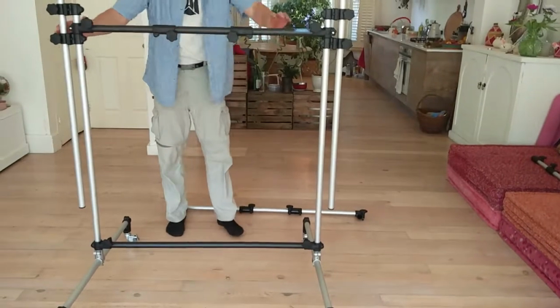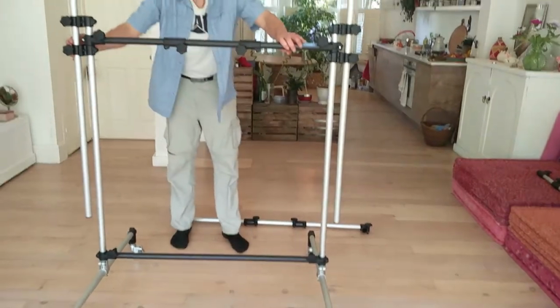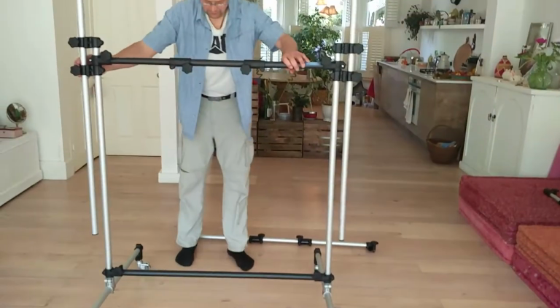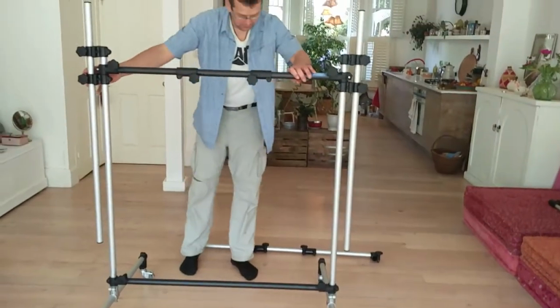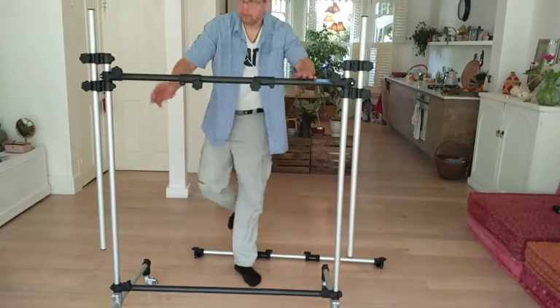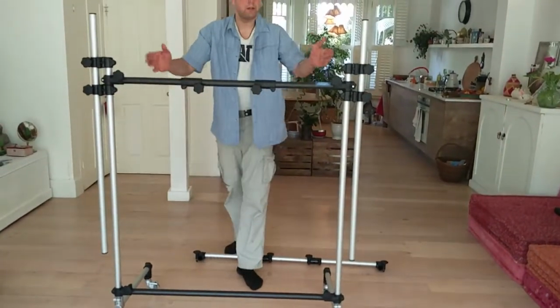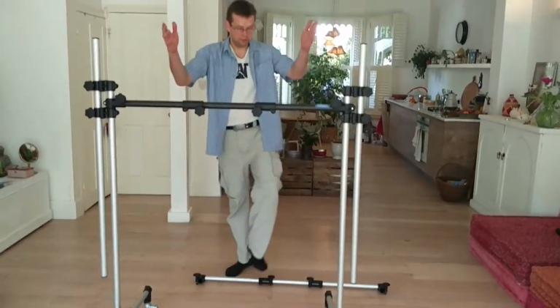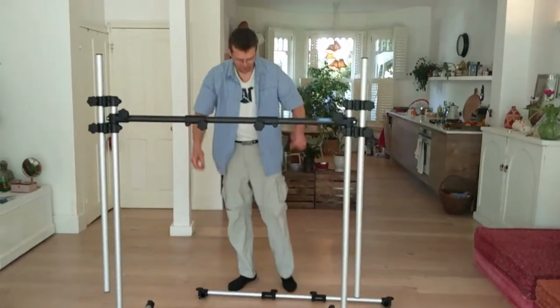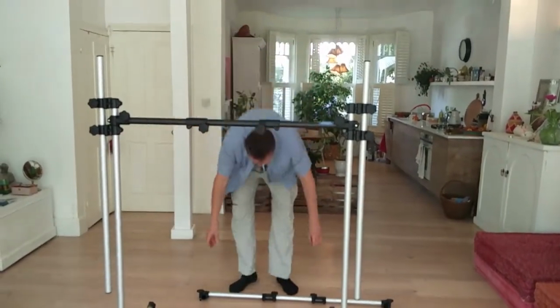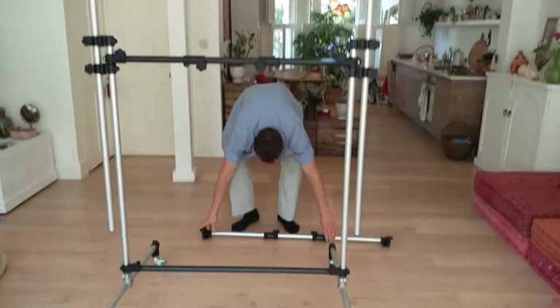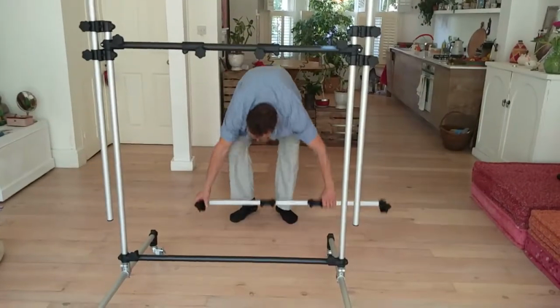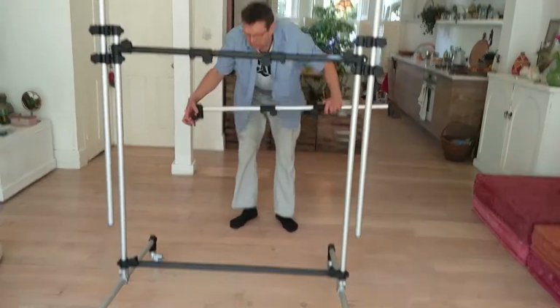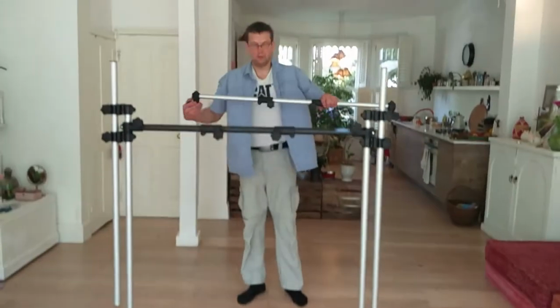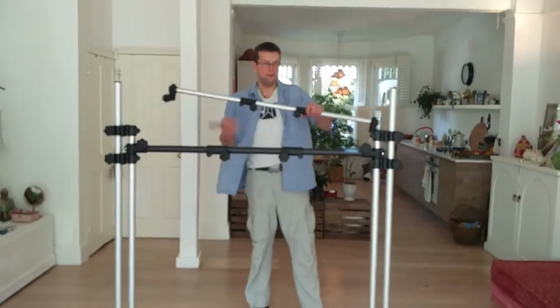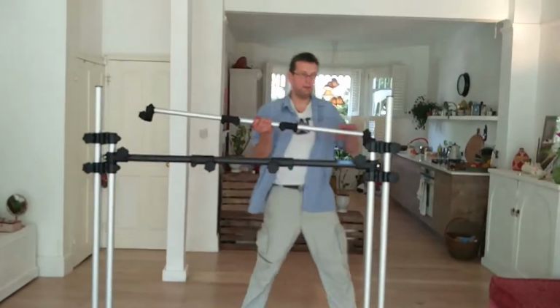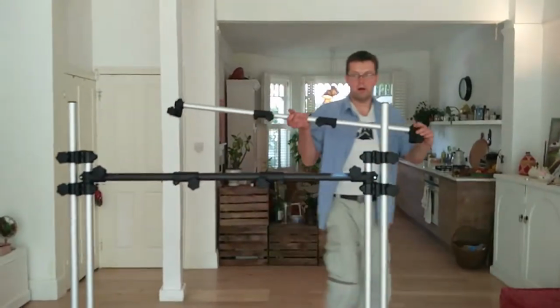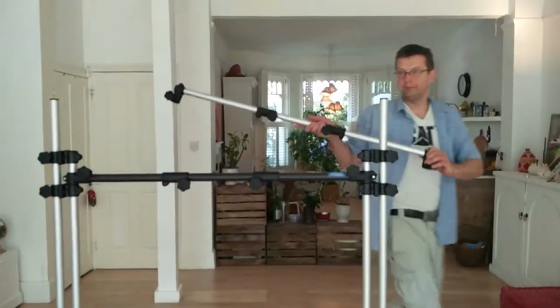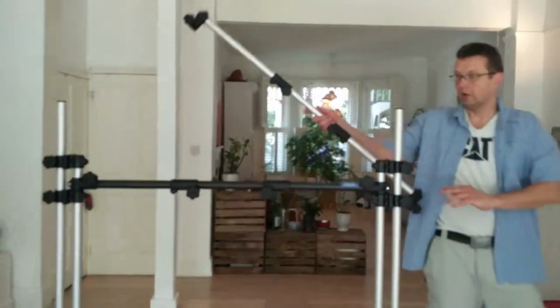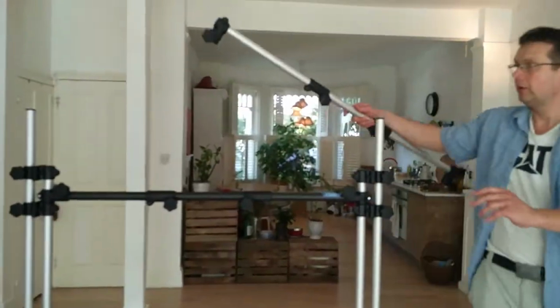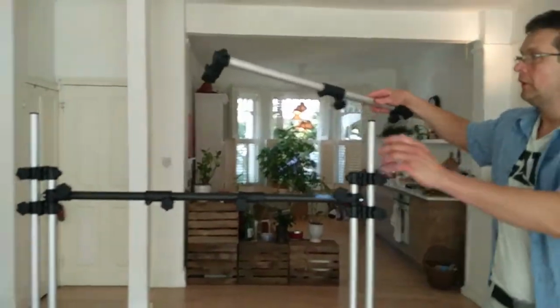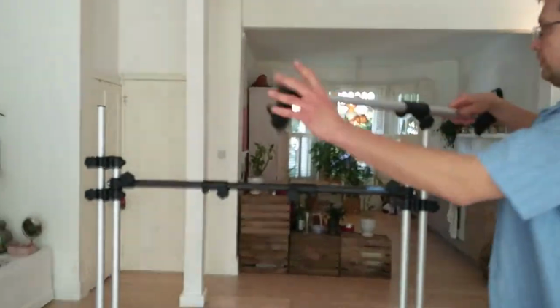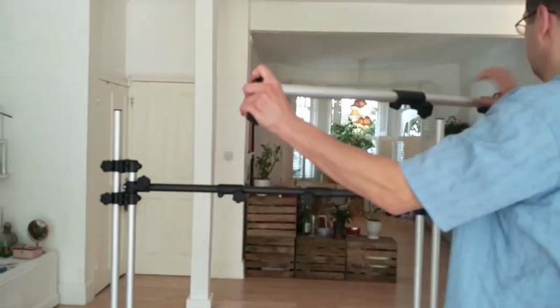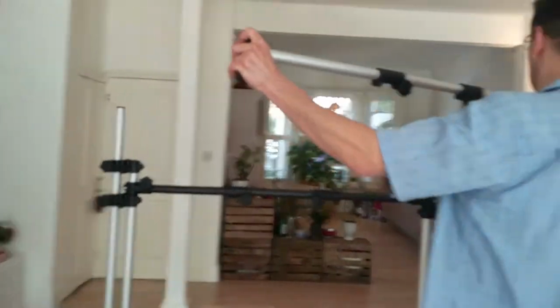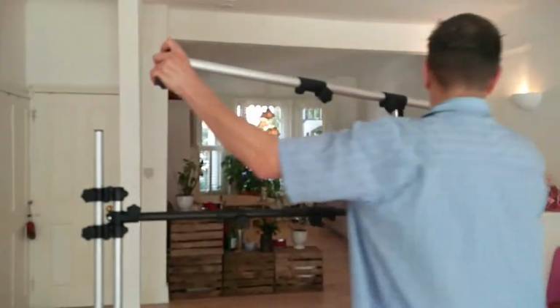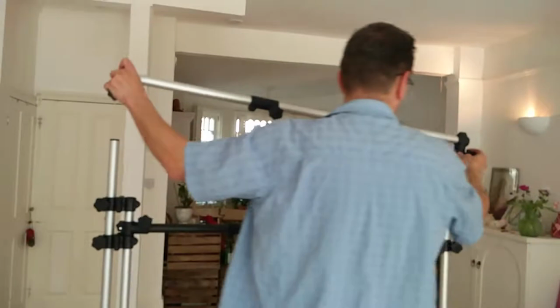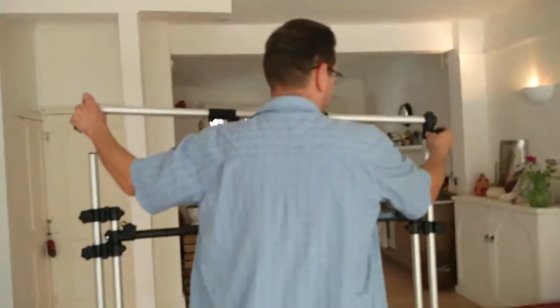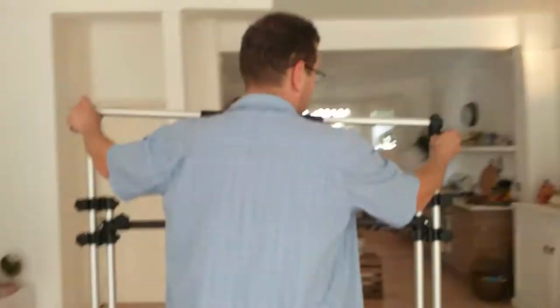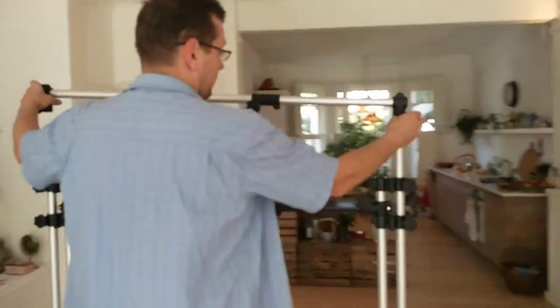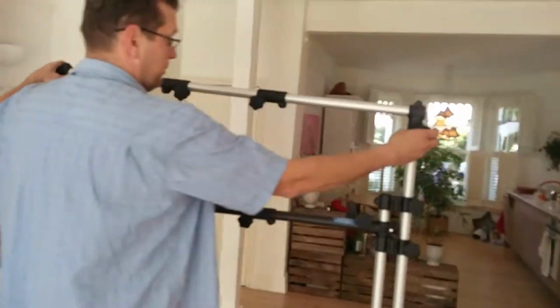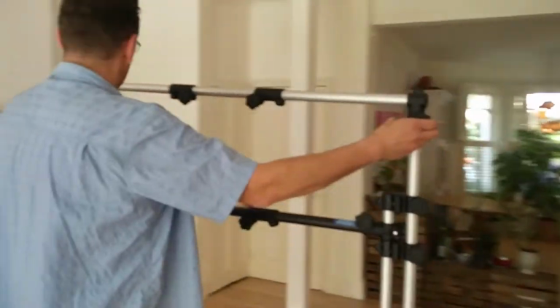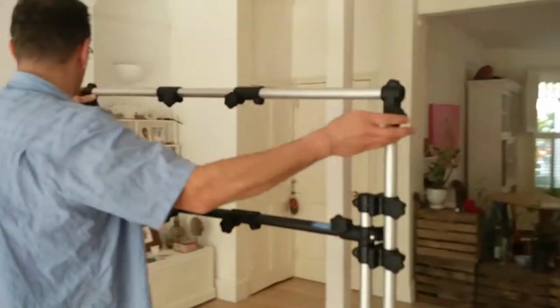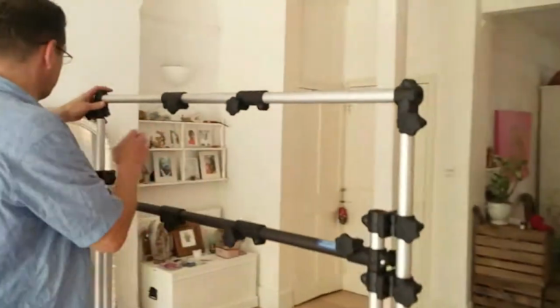We are pre-assembled here, and we are pre-assembled here — we are ready to go up. Fit in the top bar. We place it here over the edge.